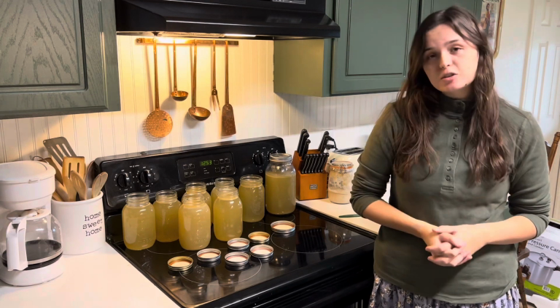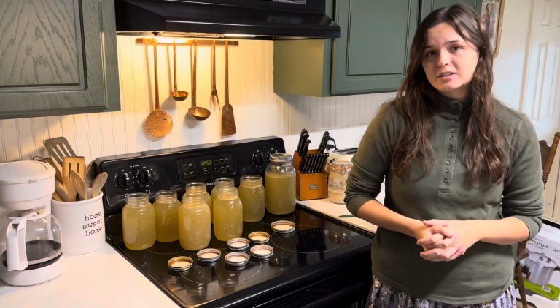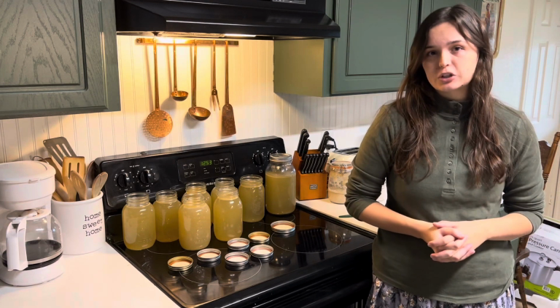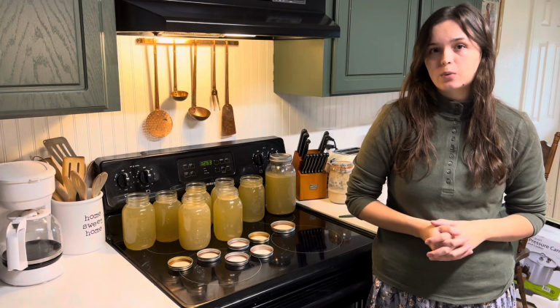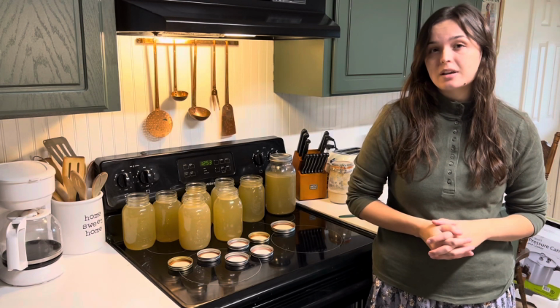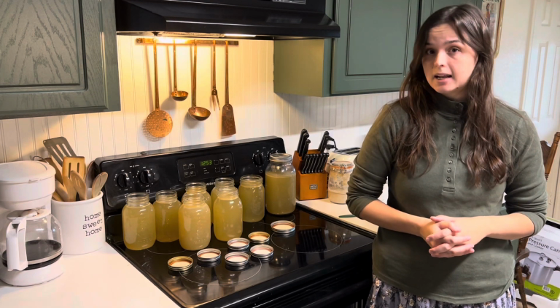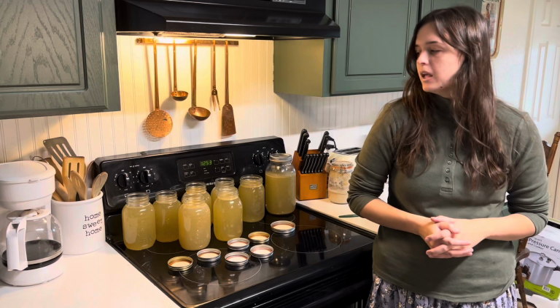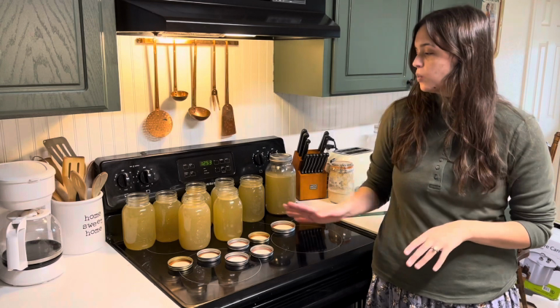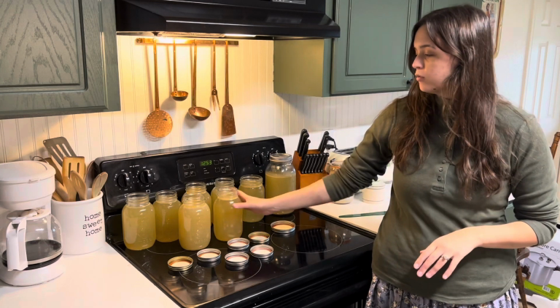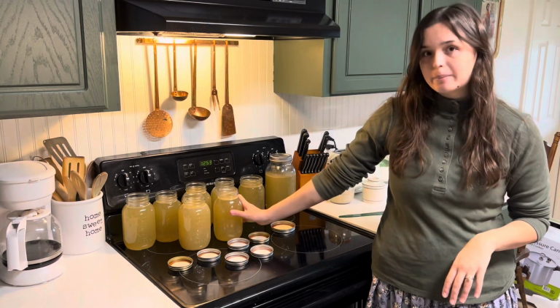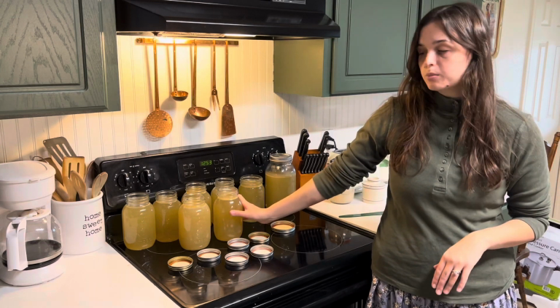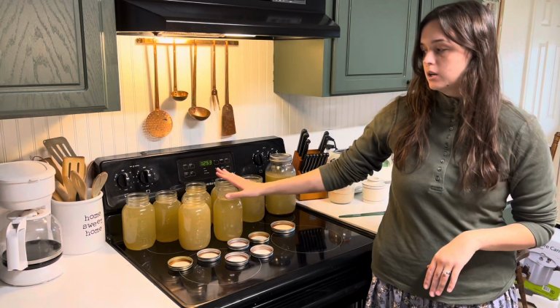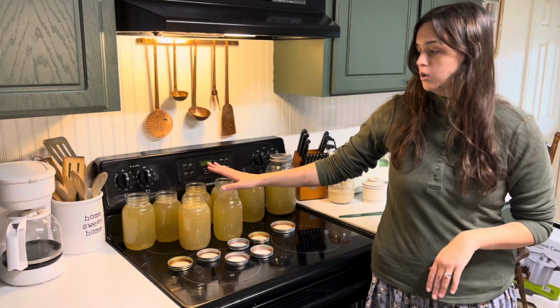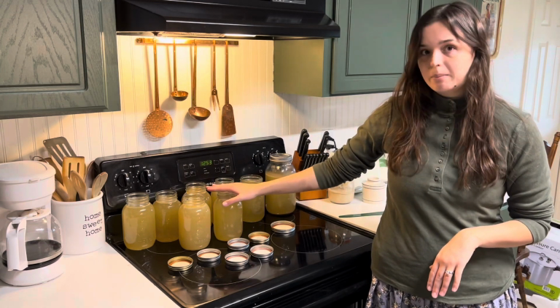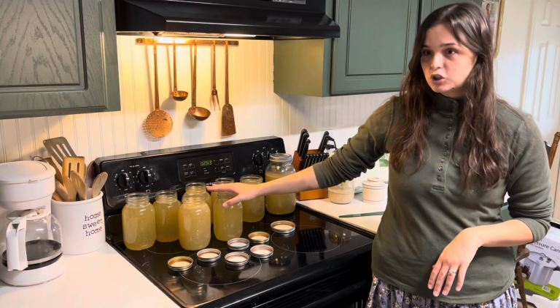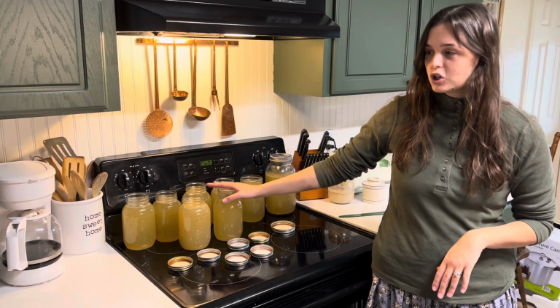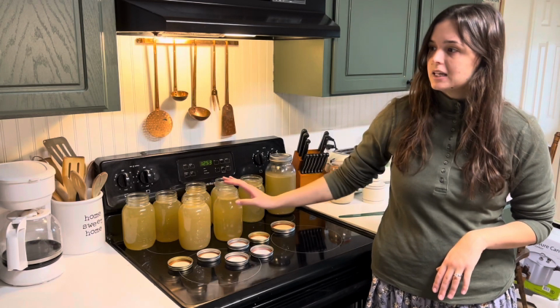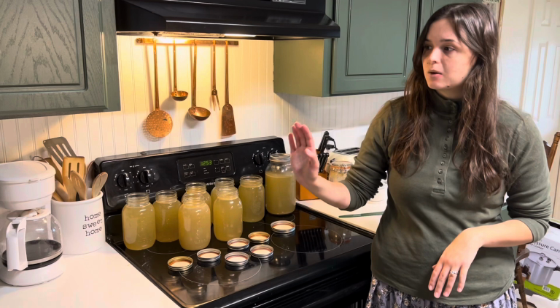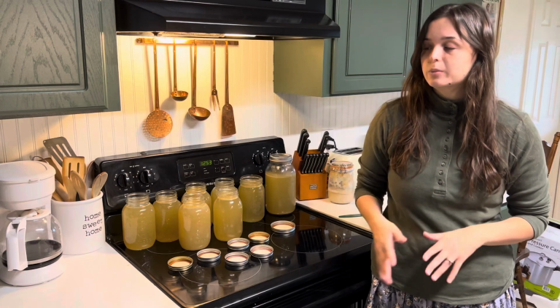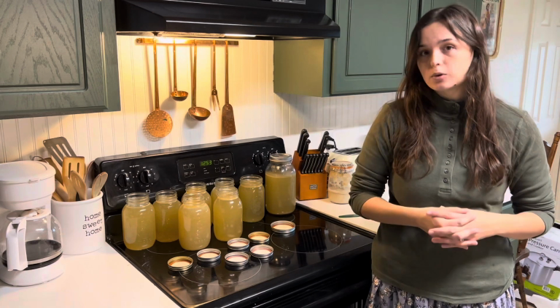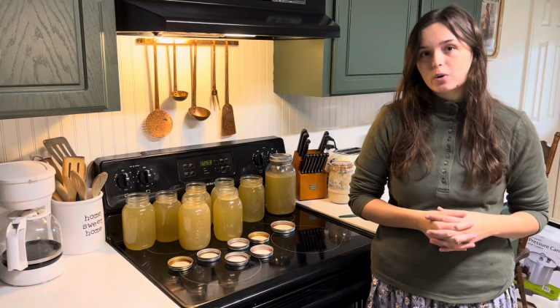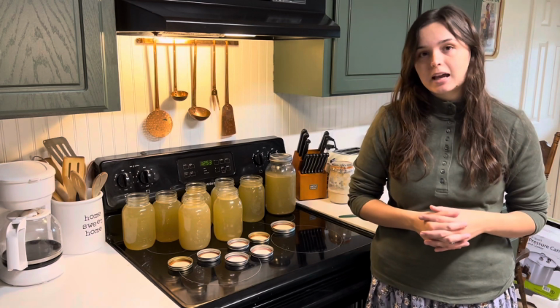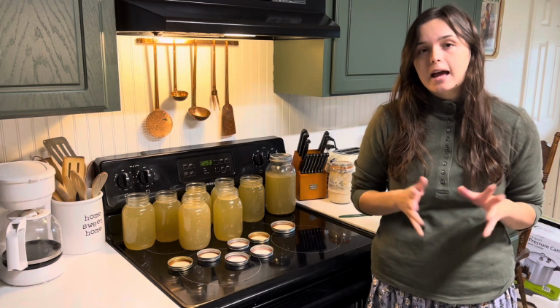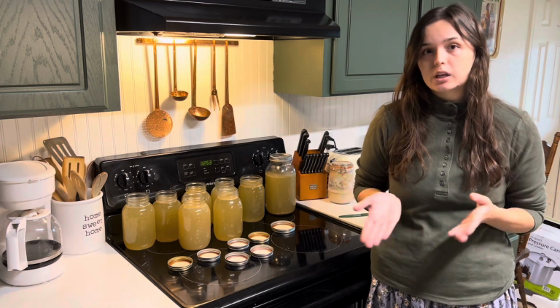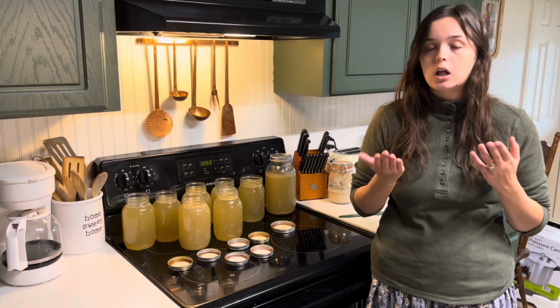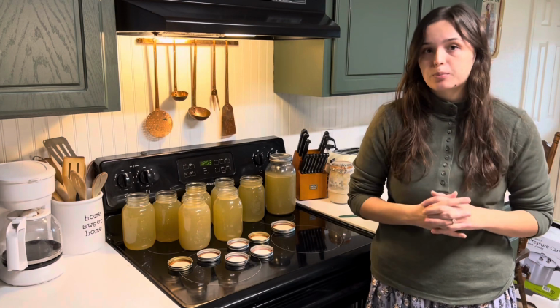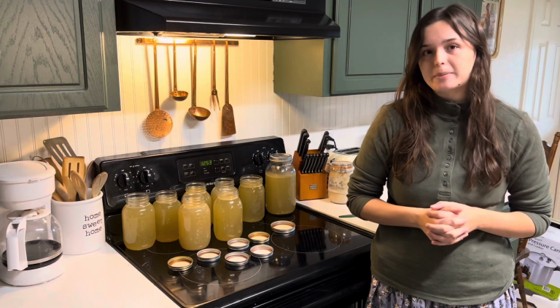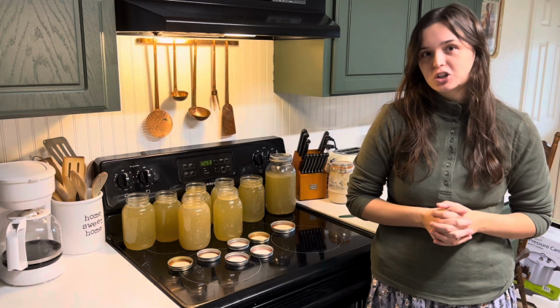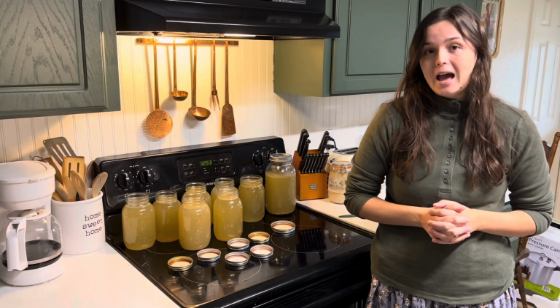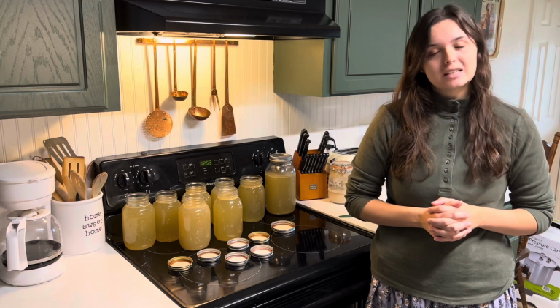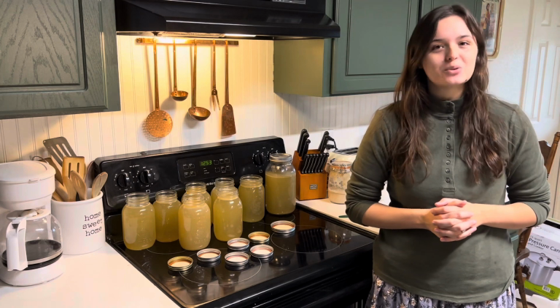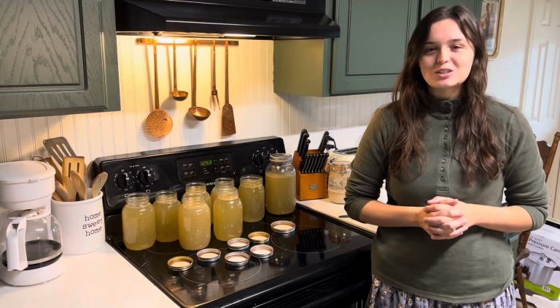This will be my first time pressure canning without things heated up. We have room temperature bone broth in room temperature jars and lids, and we will be adding room temperature water to the canner and just bringing it all up to pressure at one time. So we'll see how this goes.